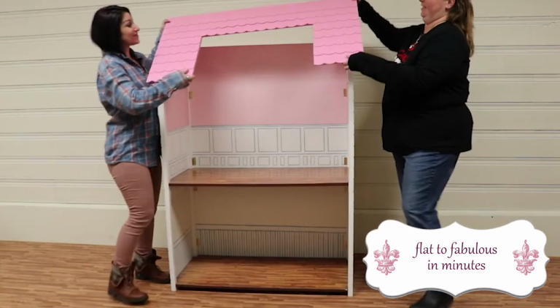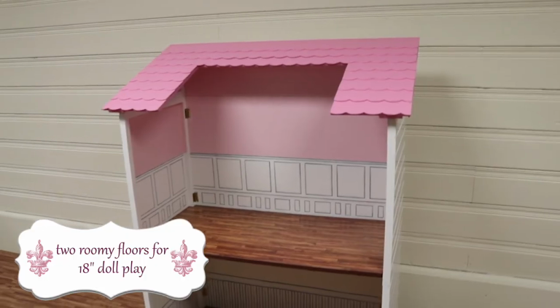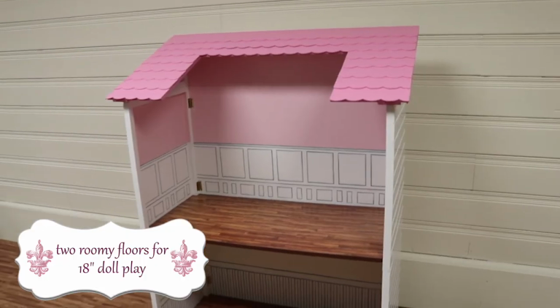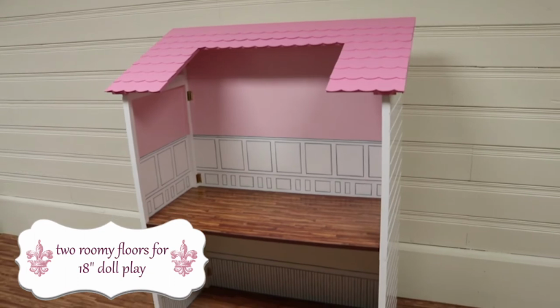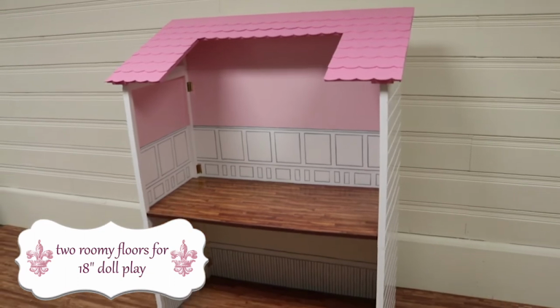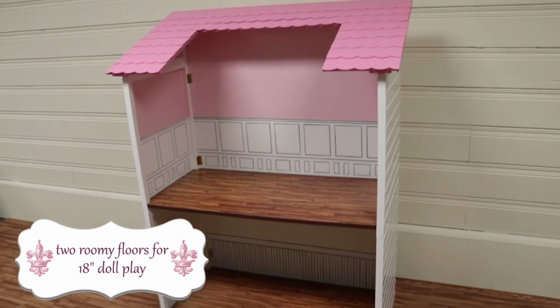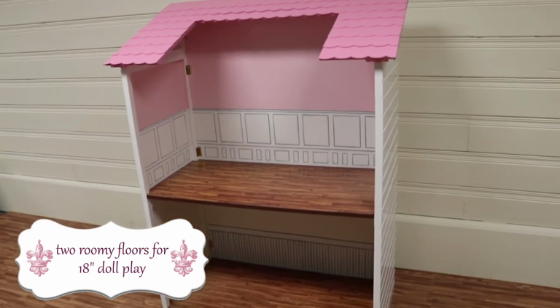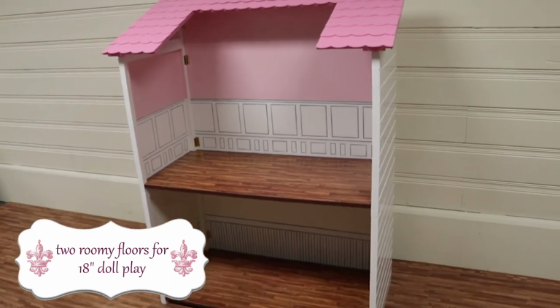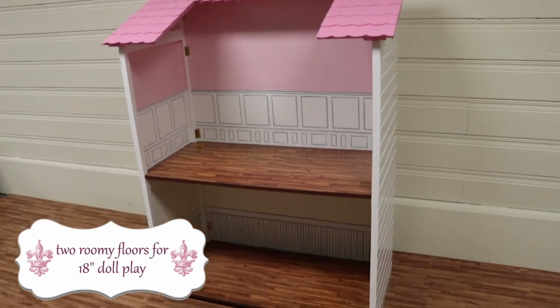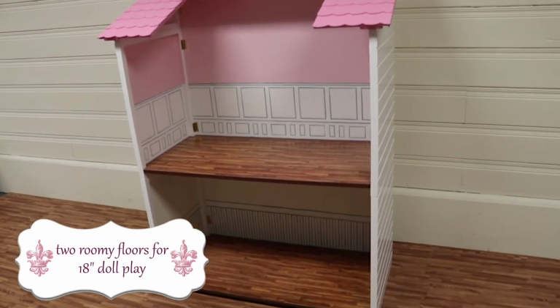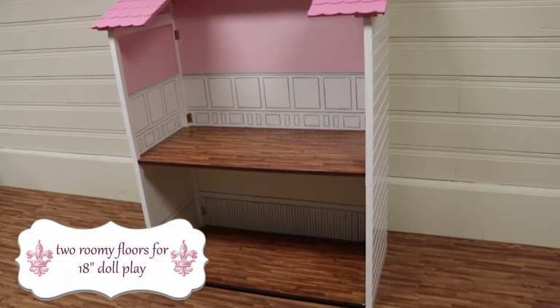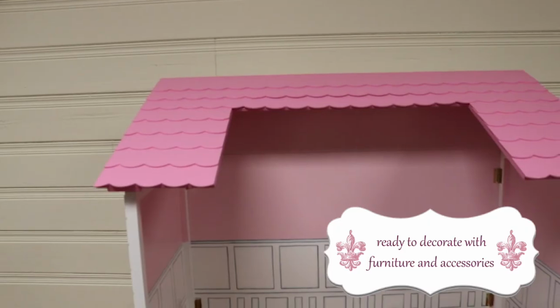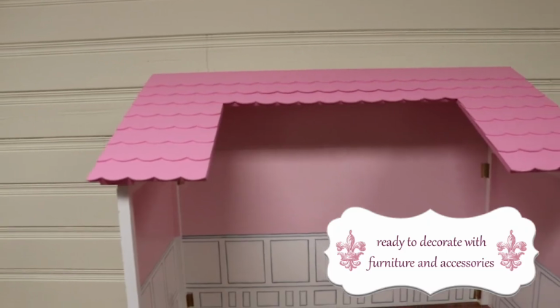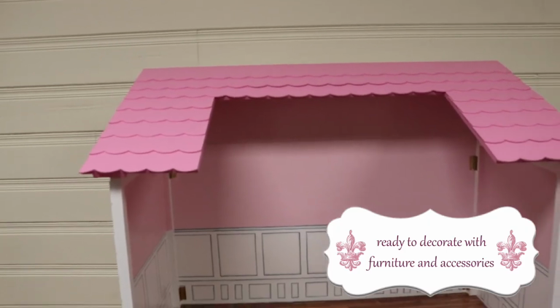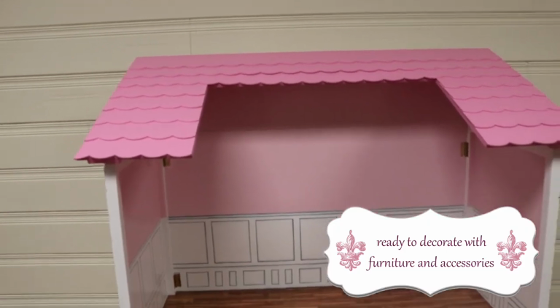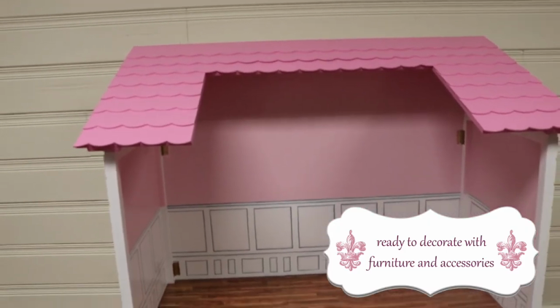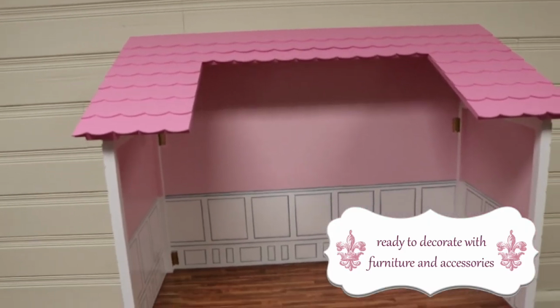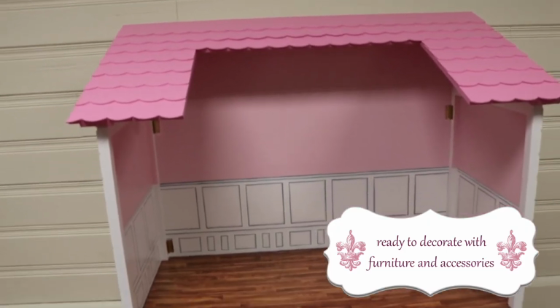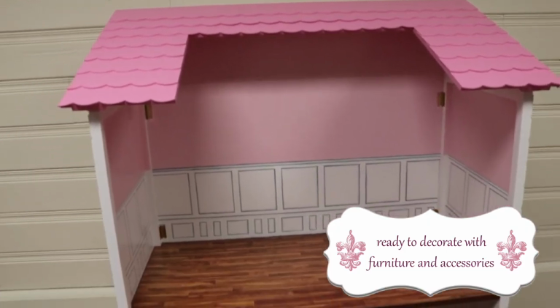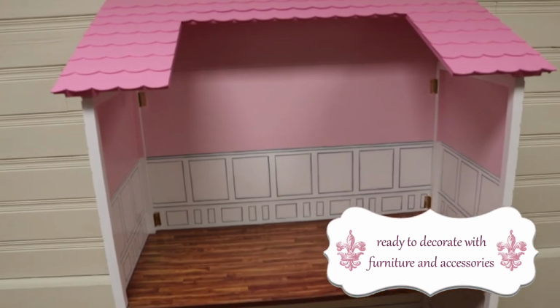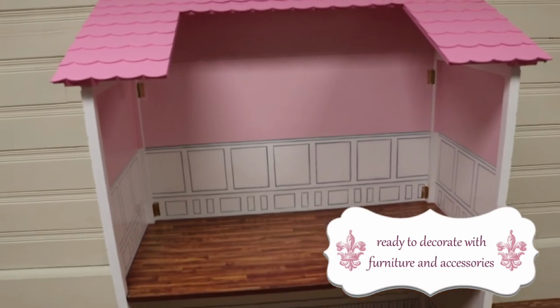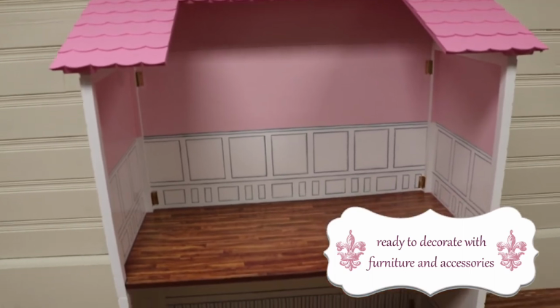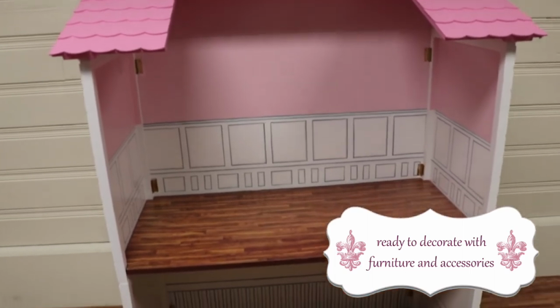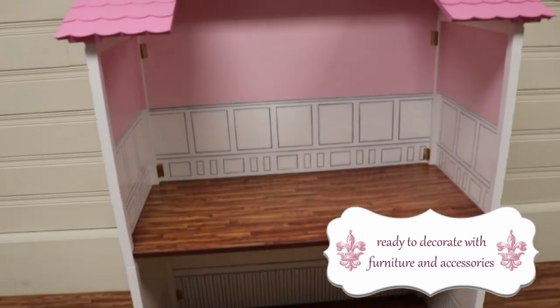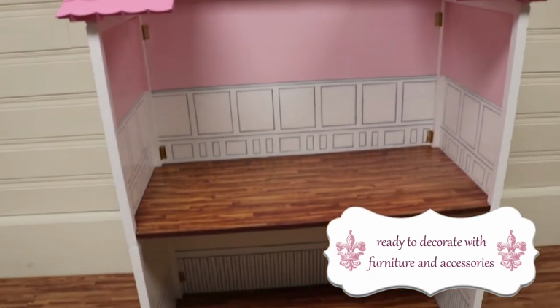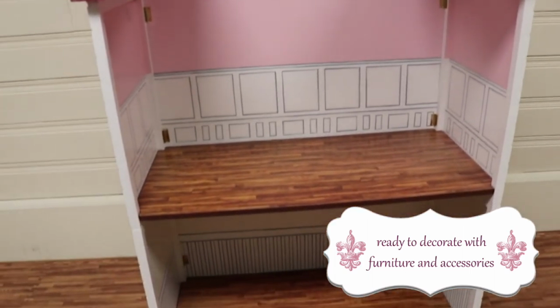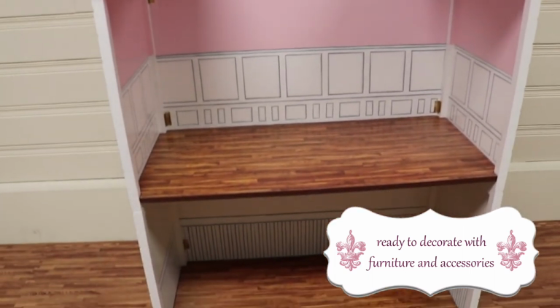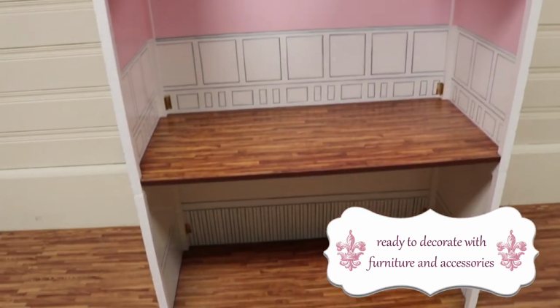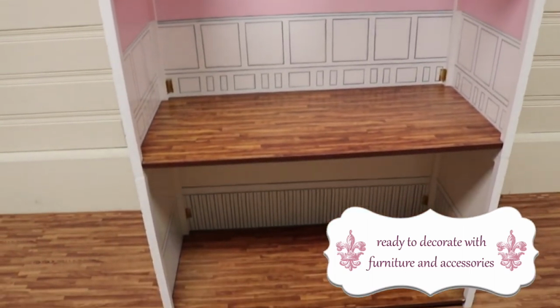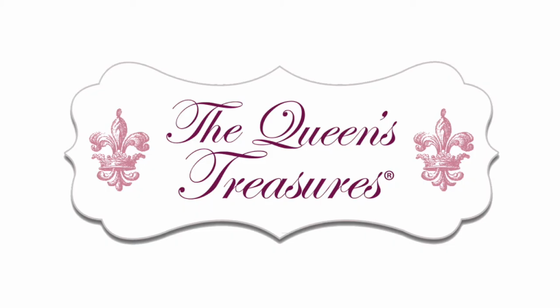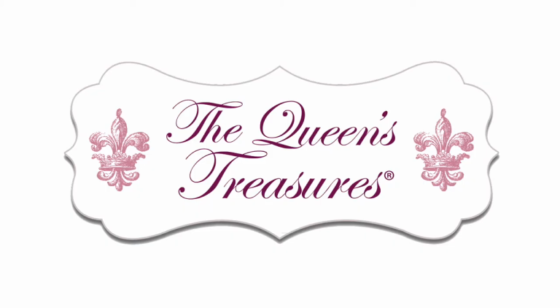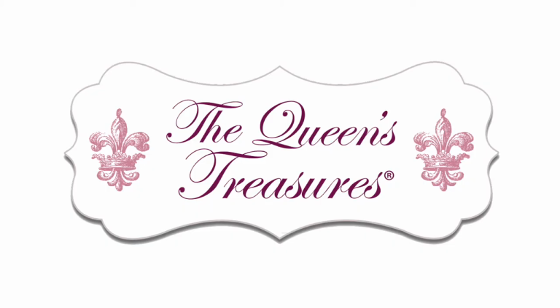The house has two roomy floors for 18-inch doll play, ready to decorate with furniture and accessories. Find it now at The Queen's Treasures.